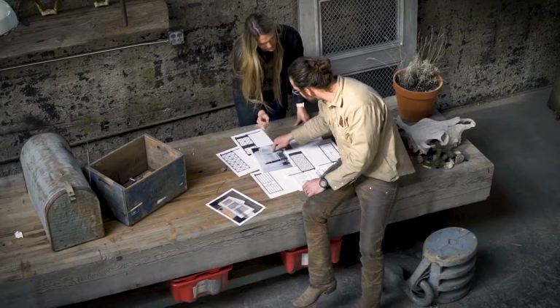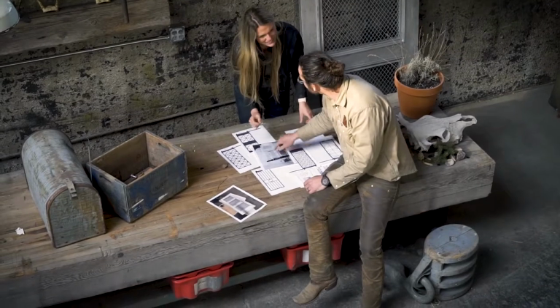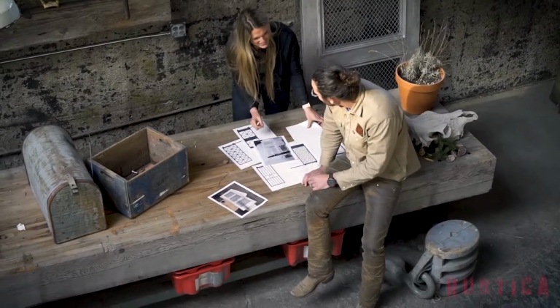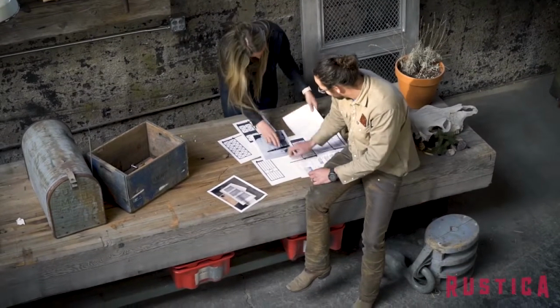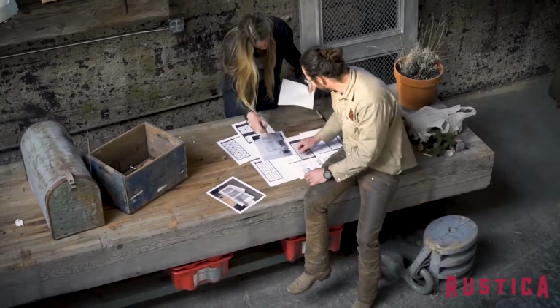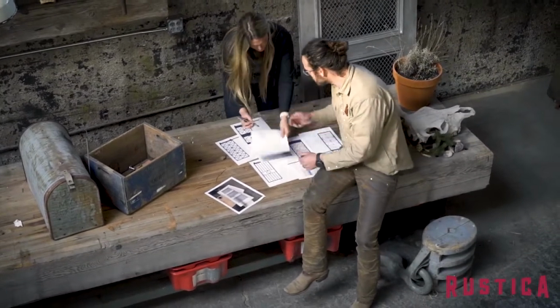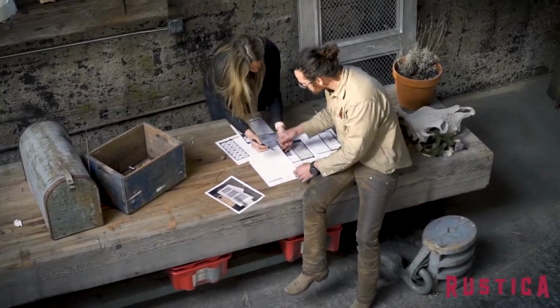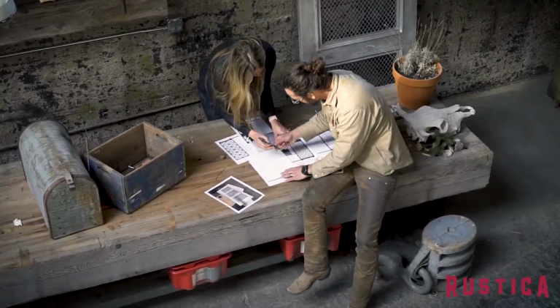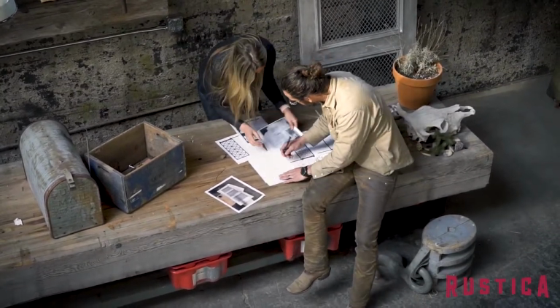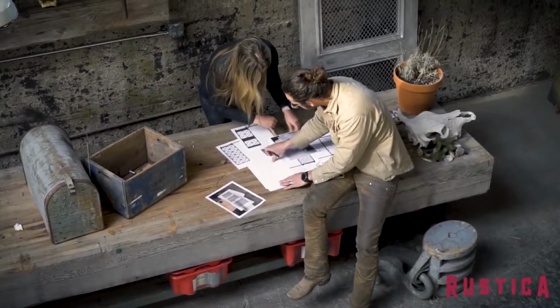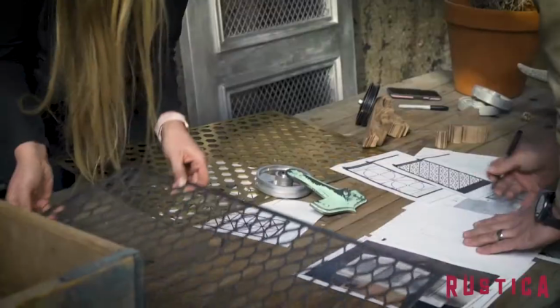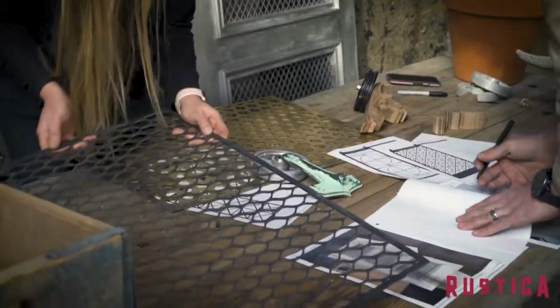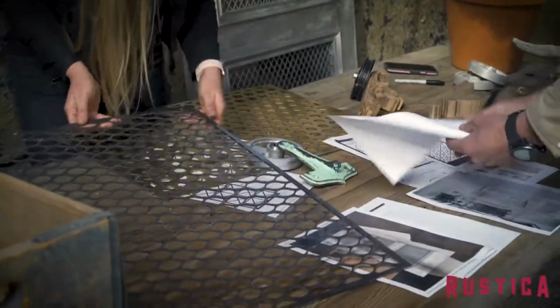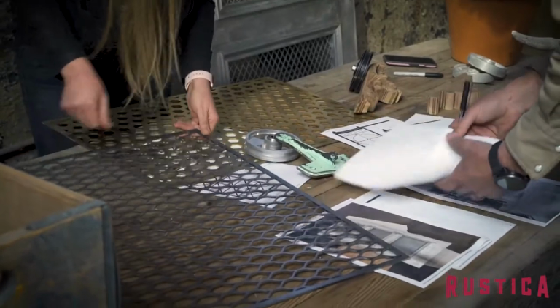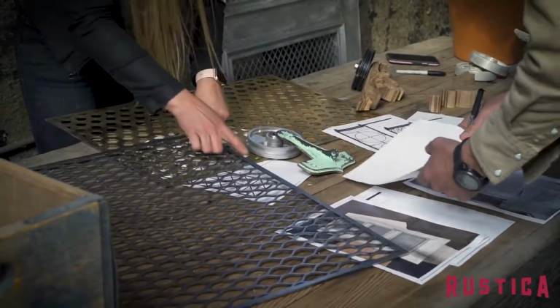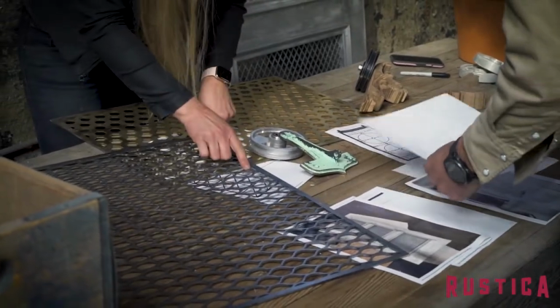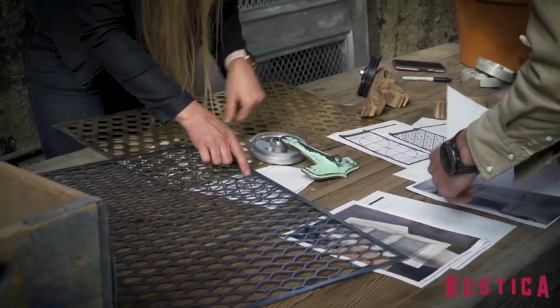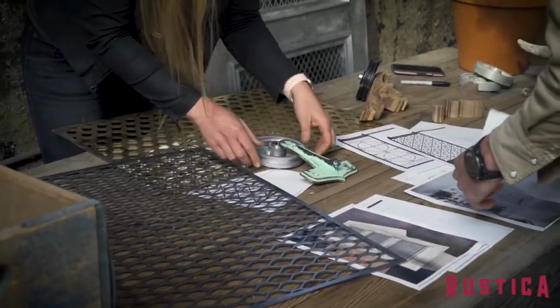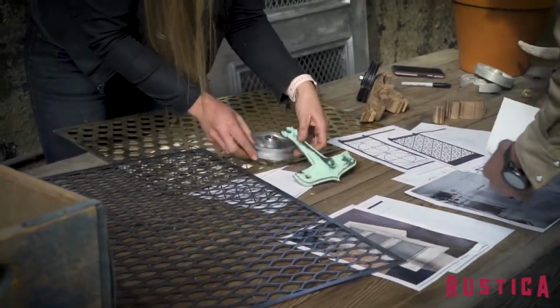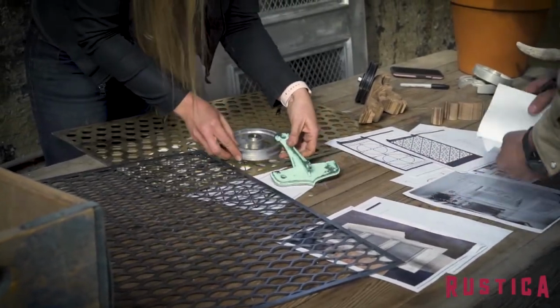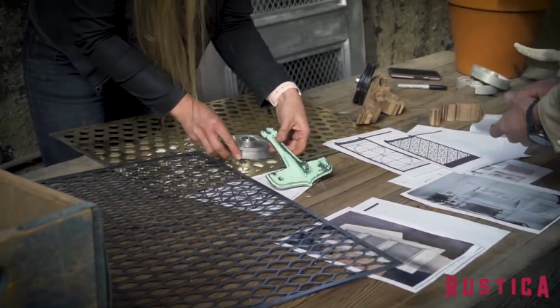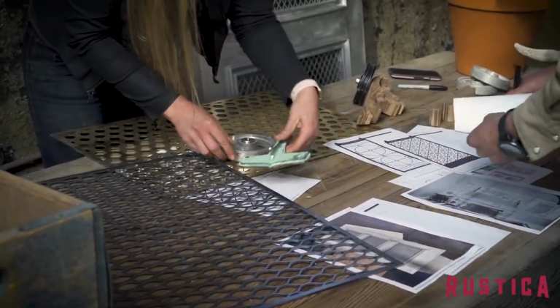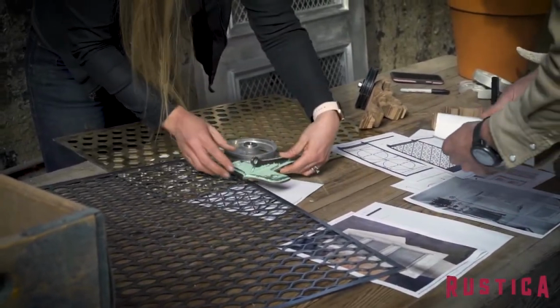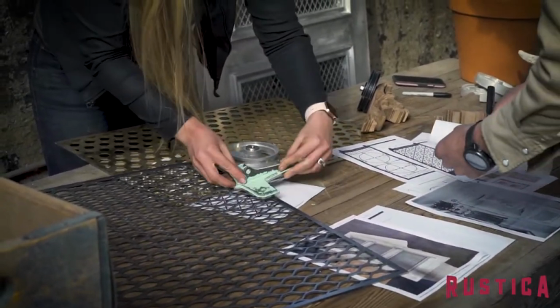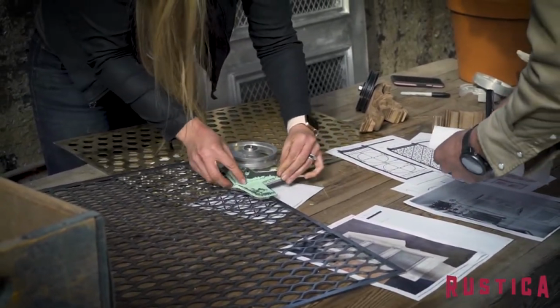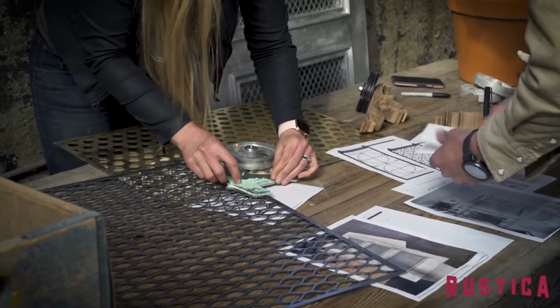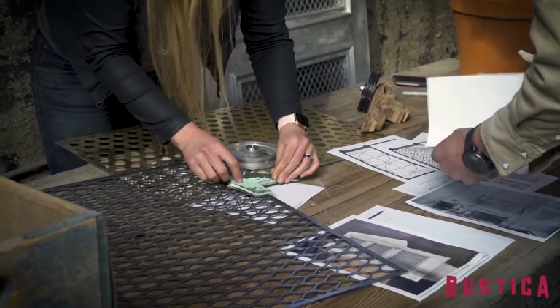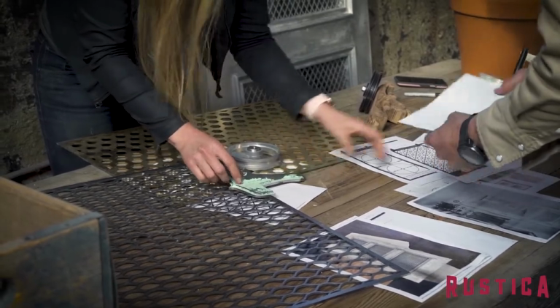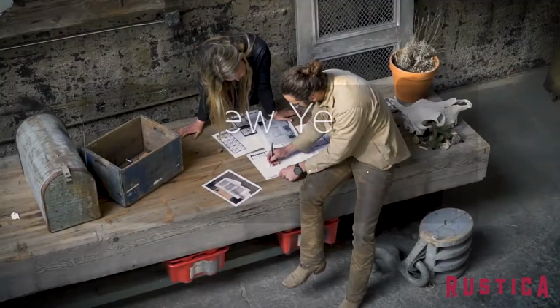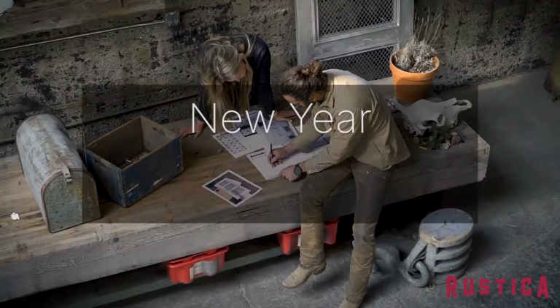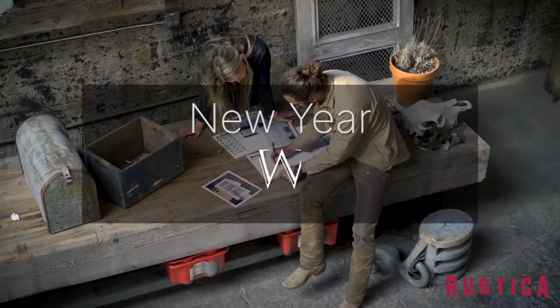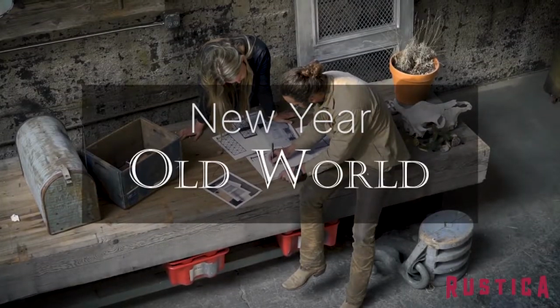Last year Paul and I sat down together in the workshop and started designing what is now our new collection of Spanish style and vintage style doors called New Year Old World.